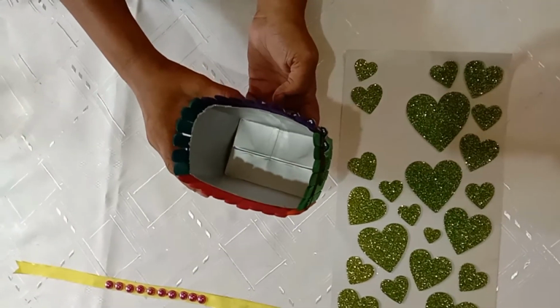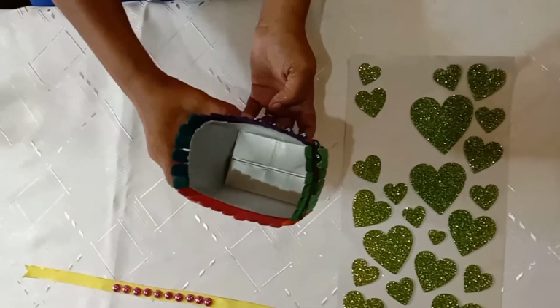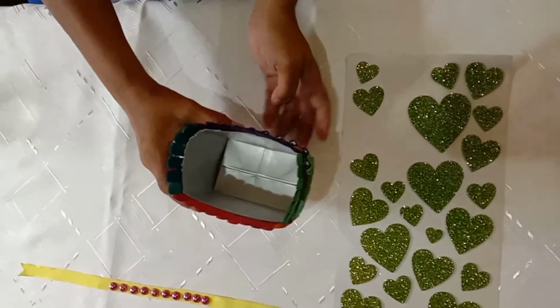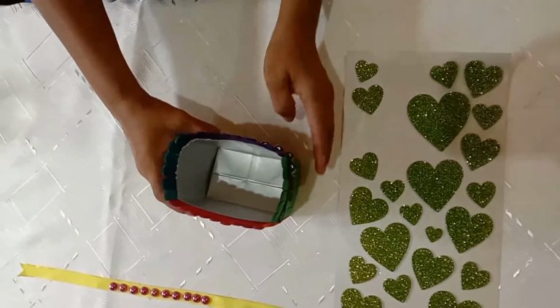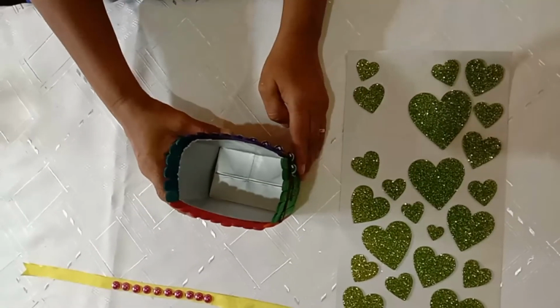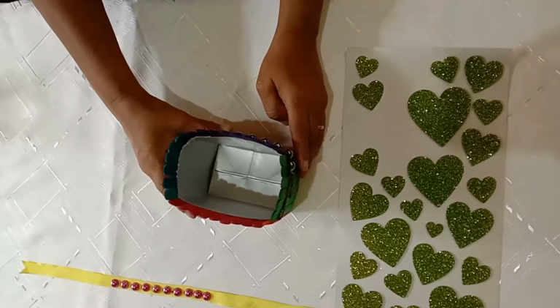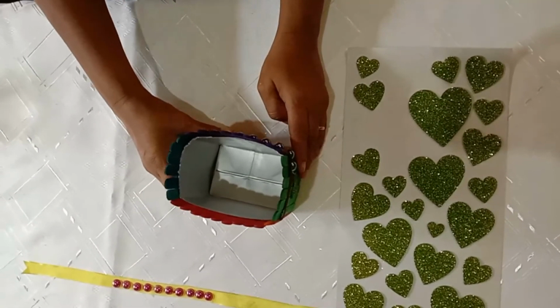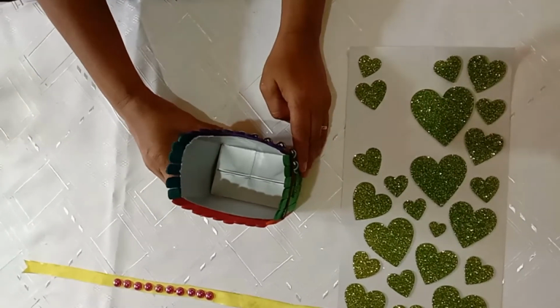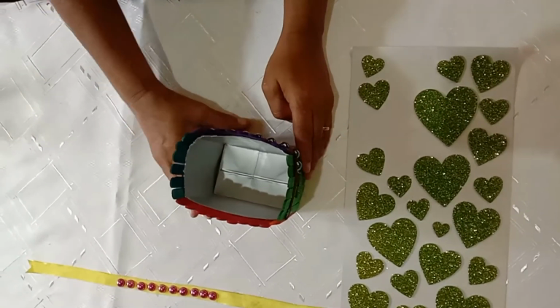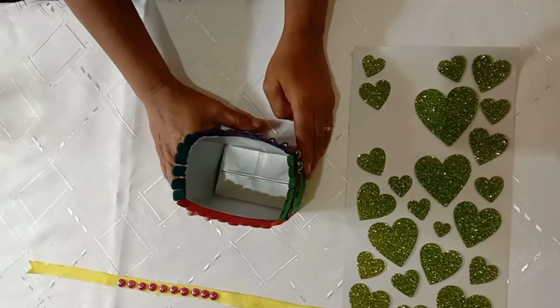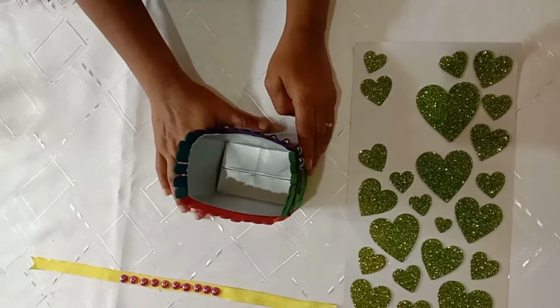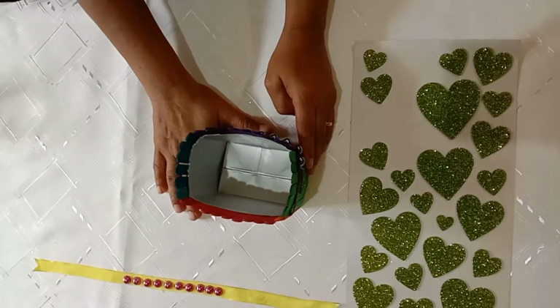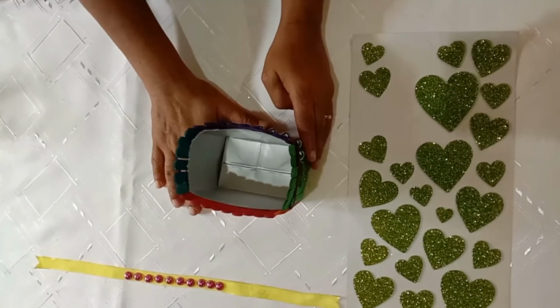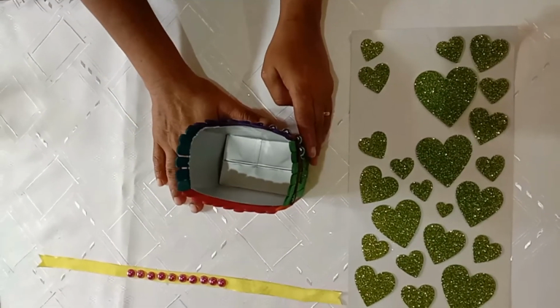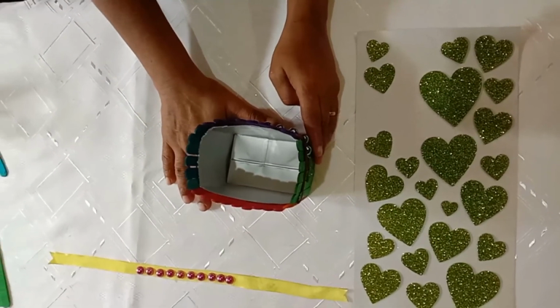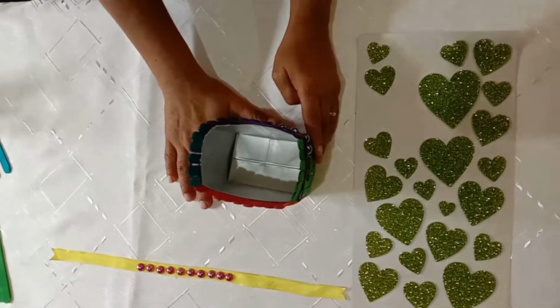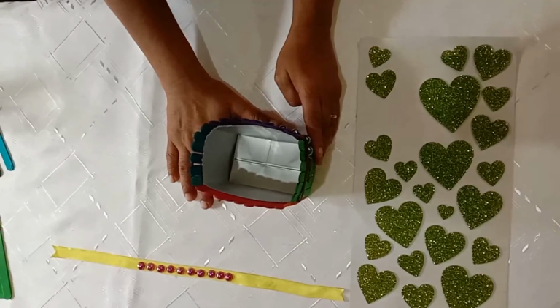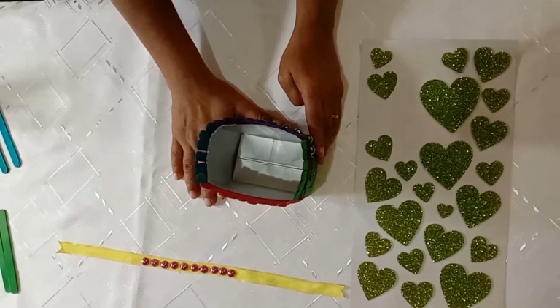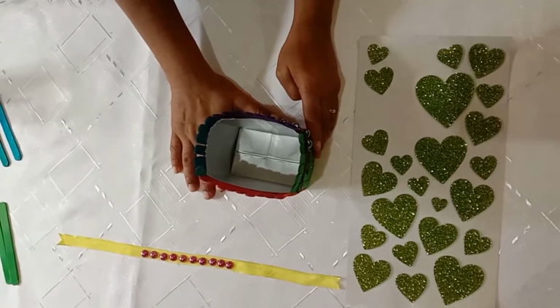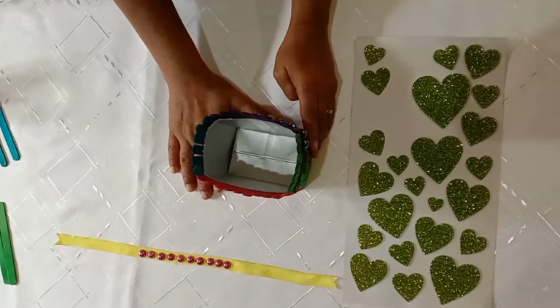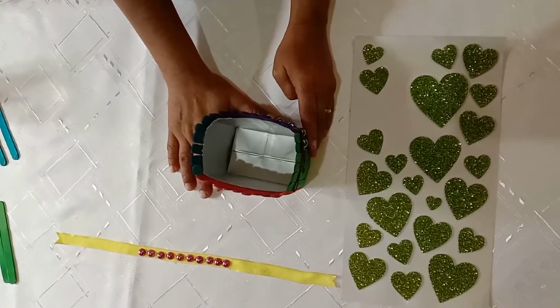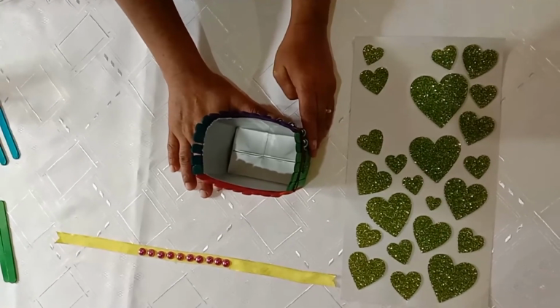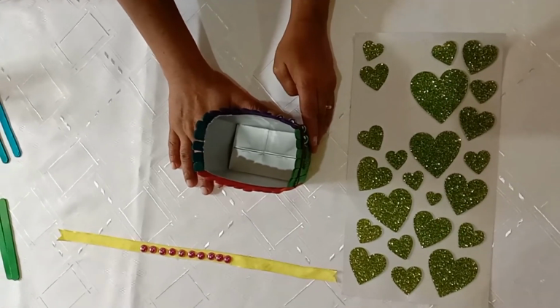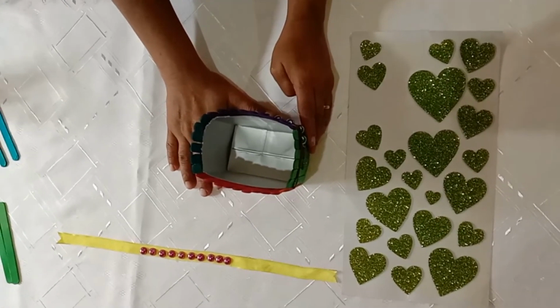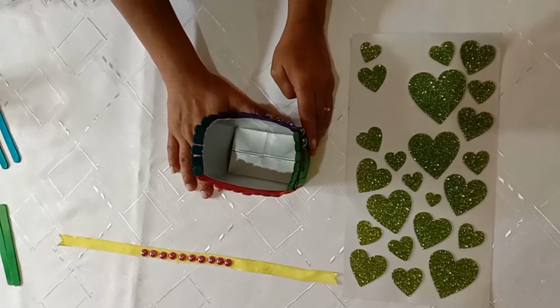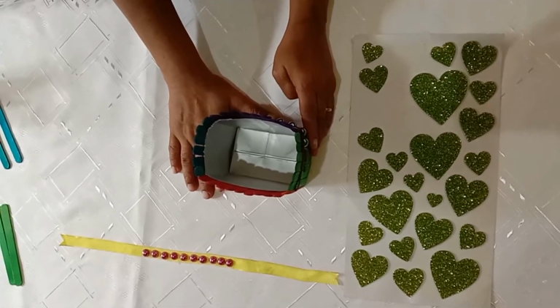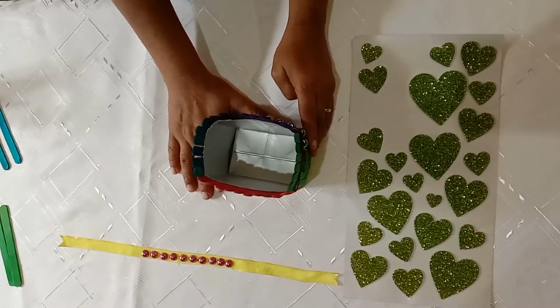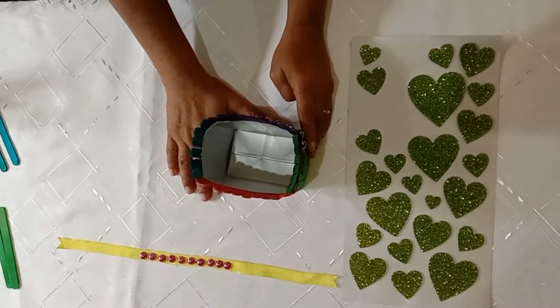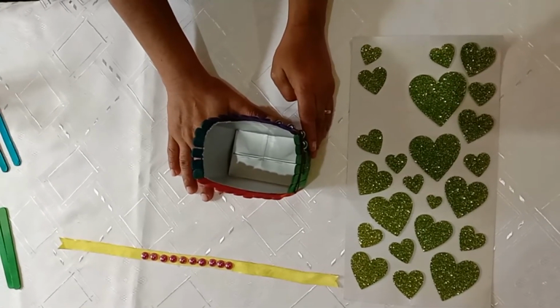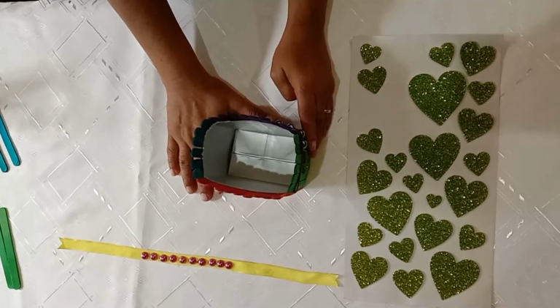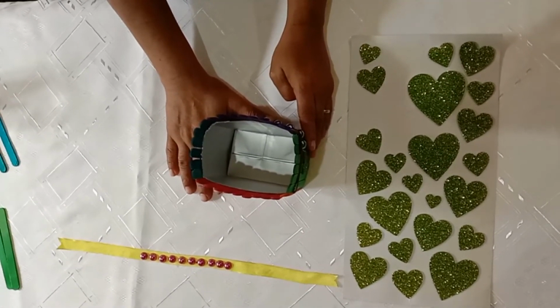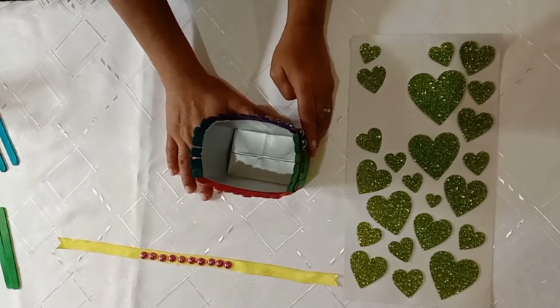Now you have to practice this at home with the help of your parents. Thanks for watching.